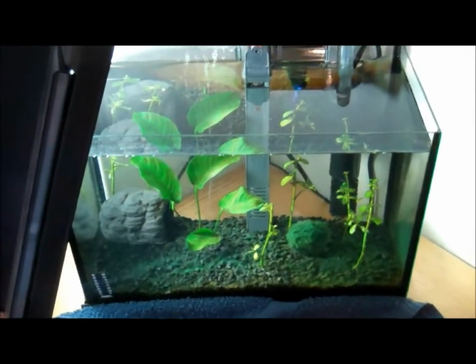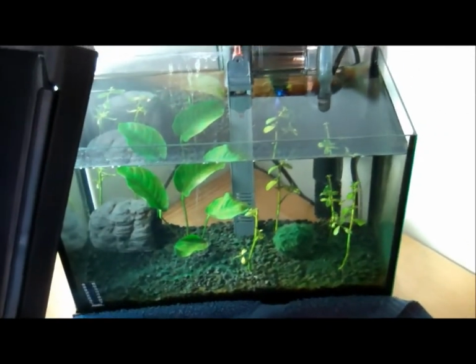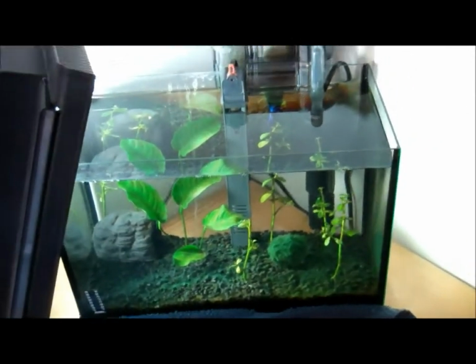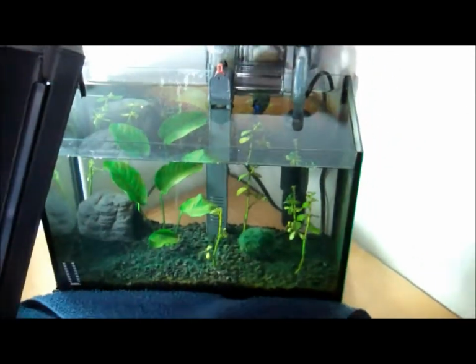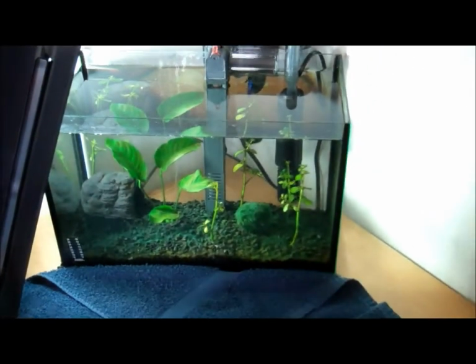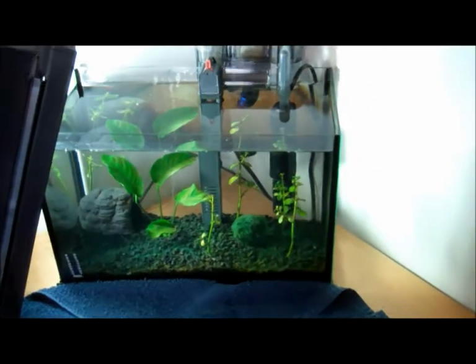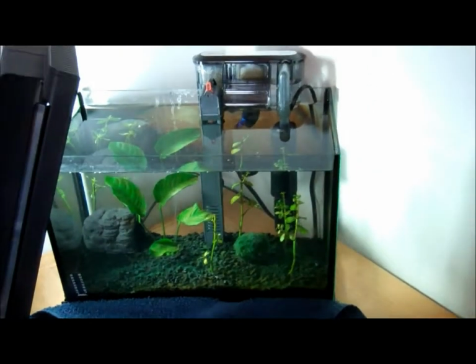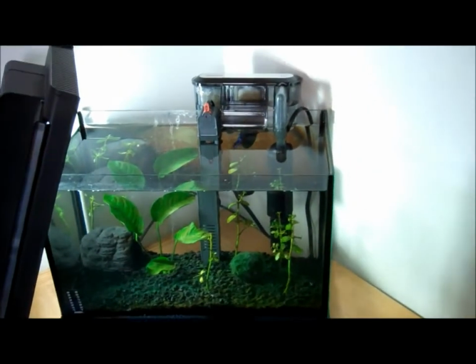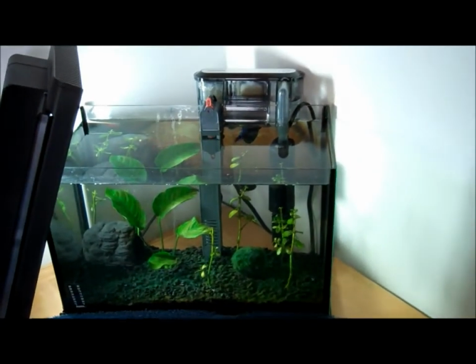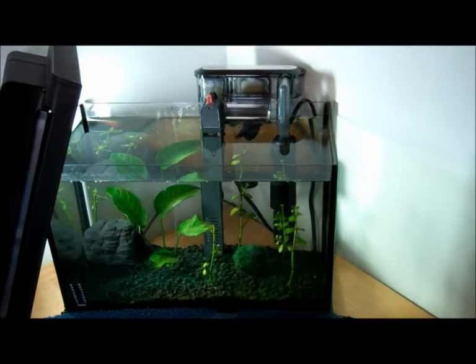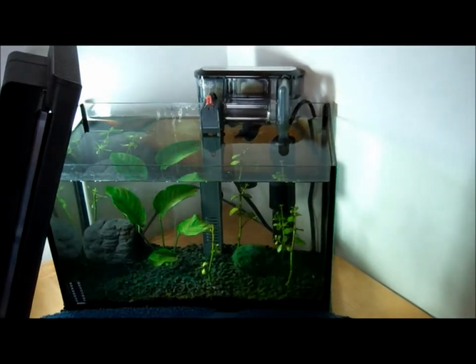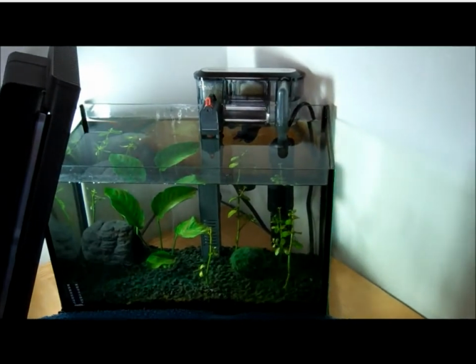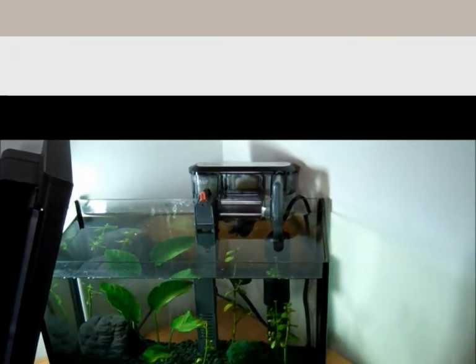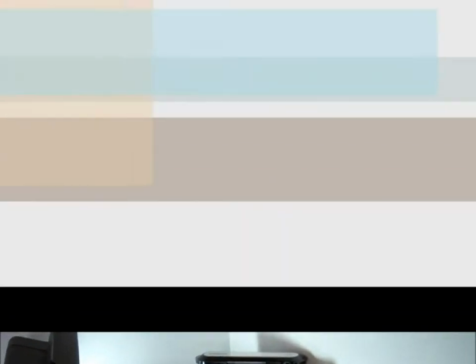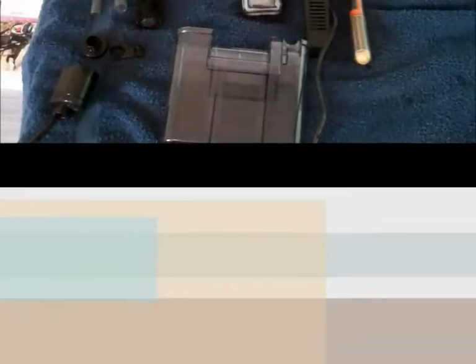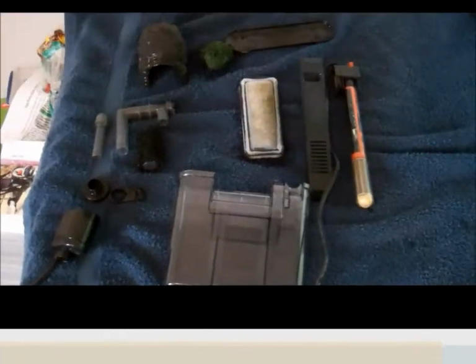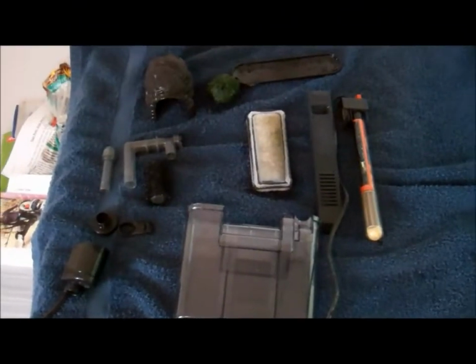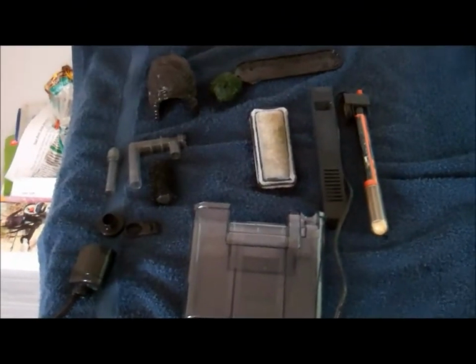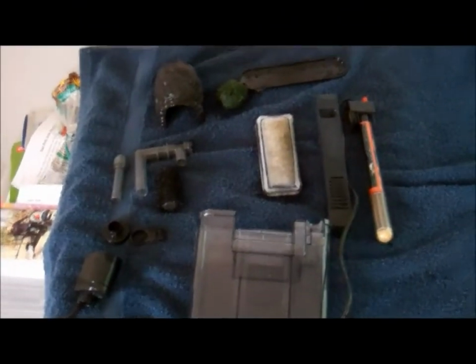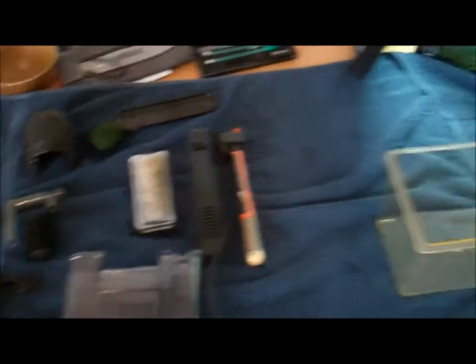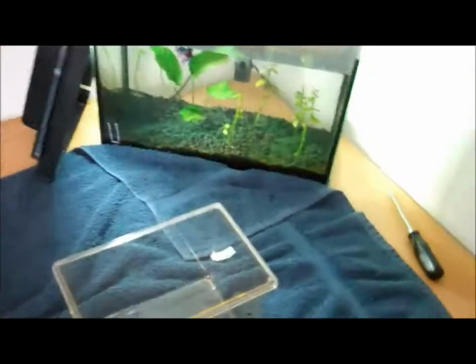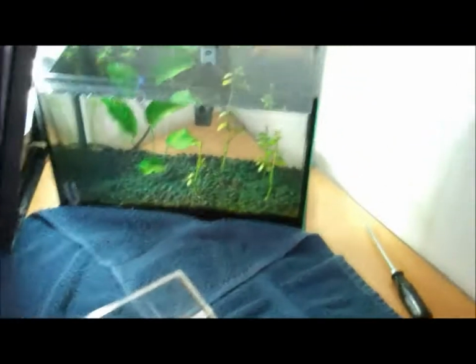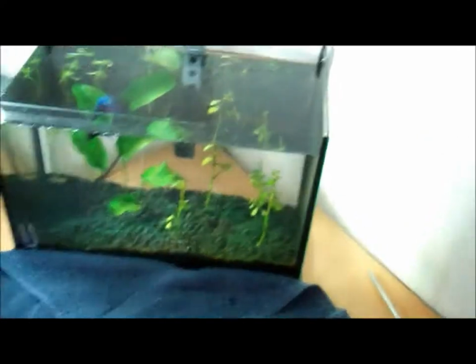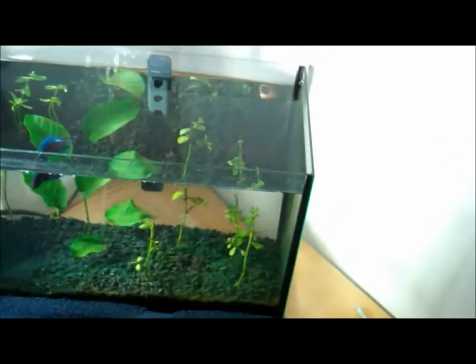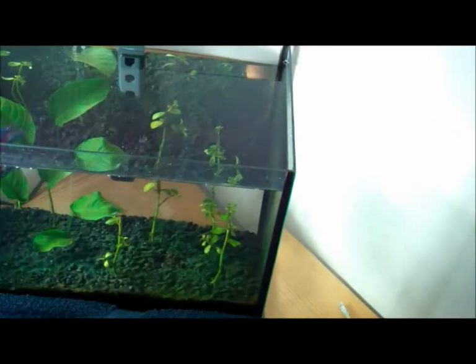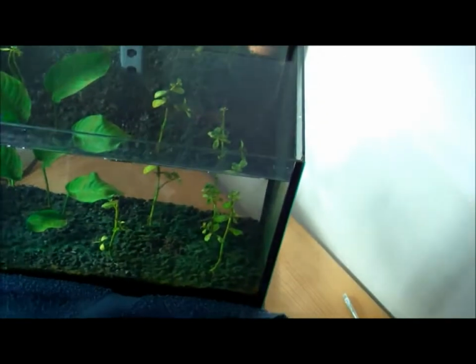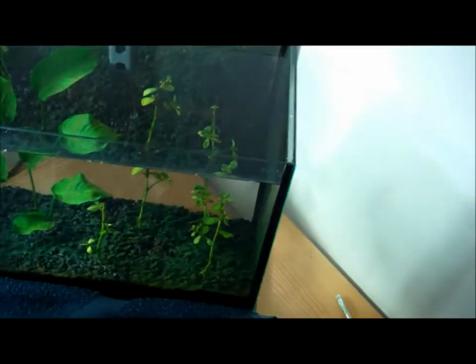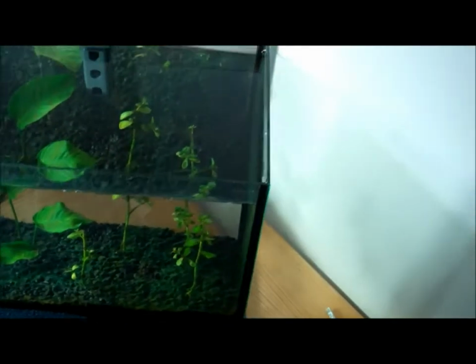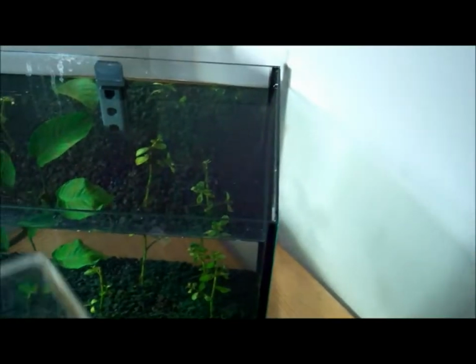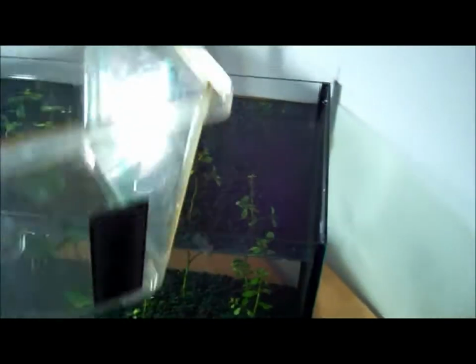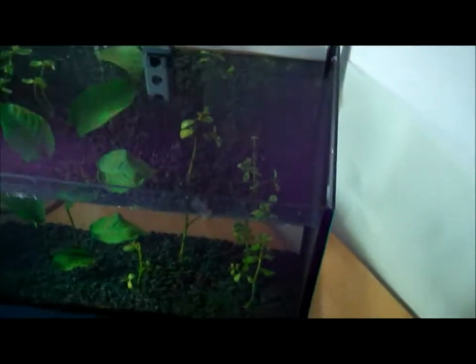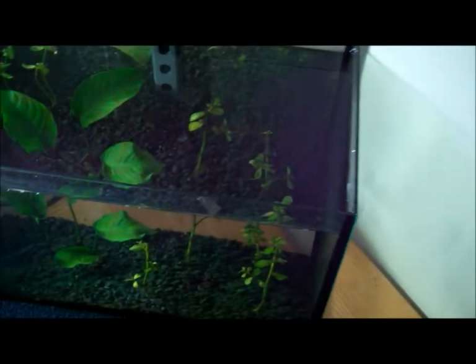The next thing you should do is remove every item in the tank. Once you've removed every item from your fish tank, it's time to get your fish out of the water. With a betta fish at least I do this, because it makes it way easier to clean the tank.